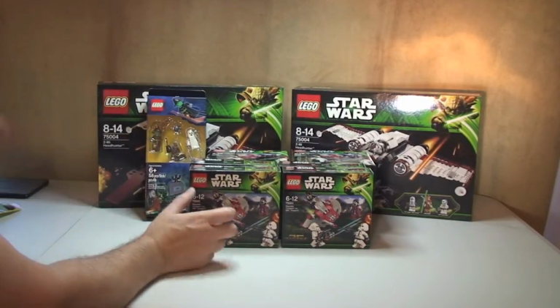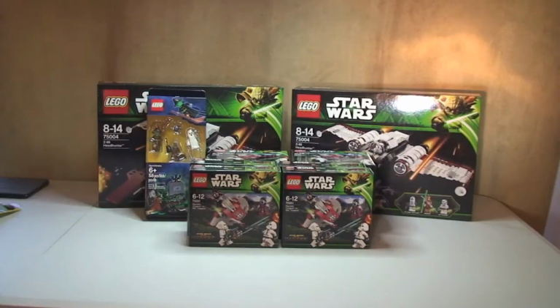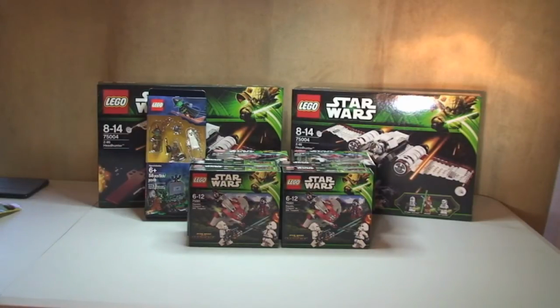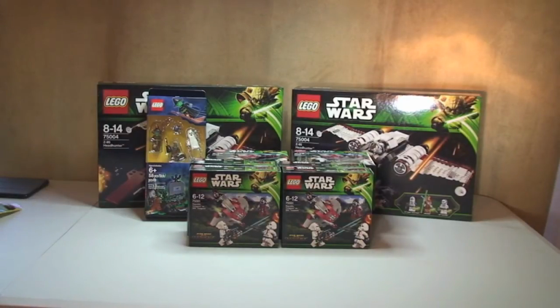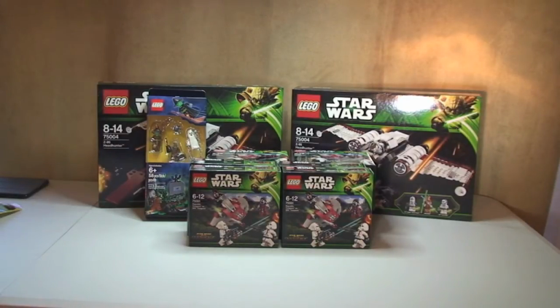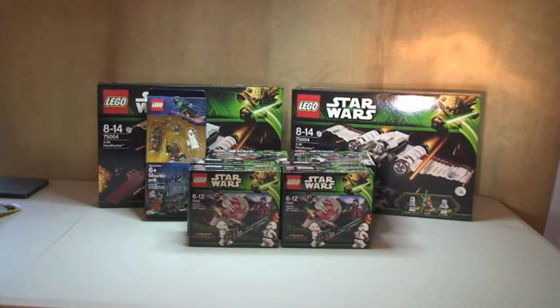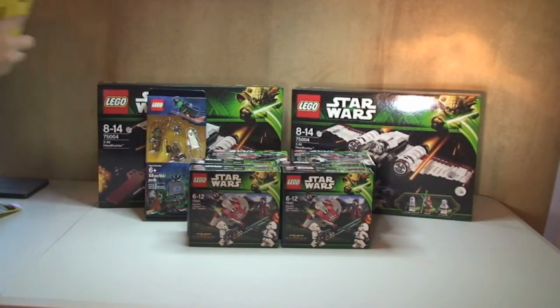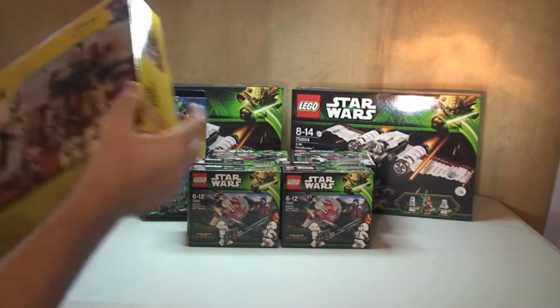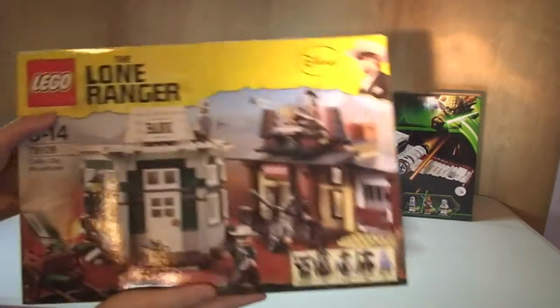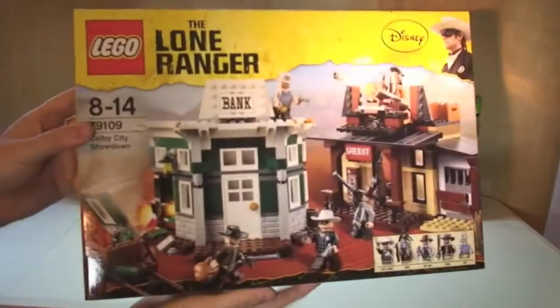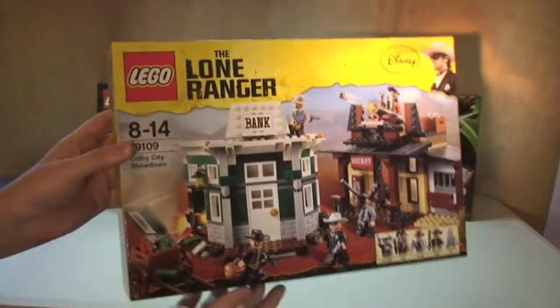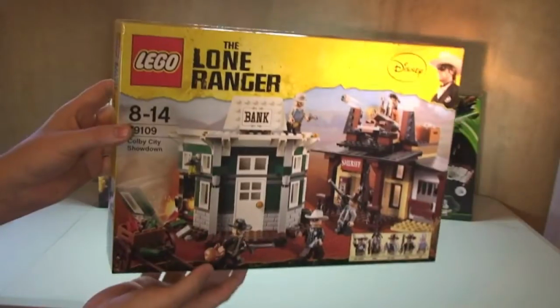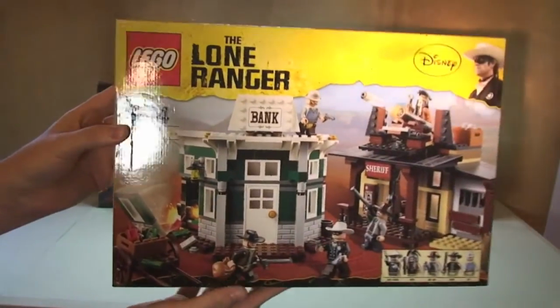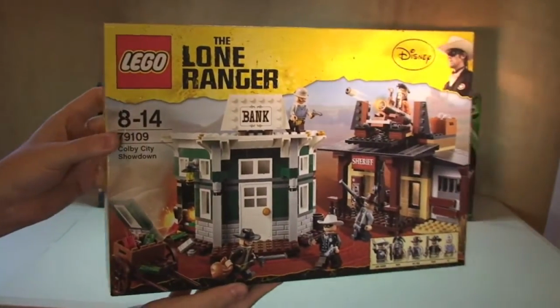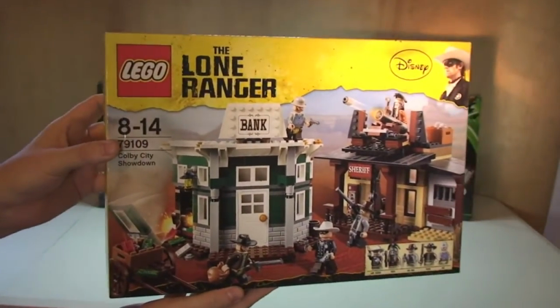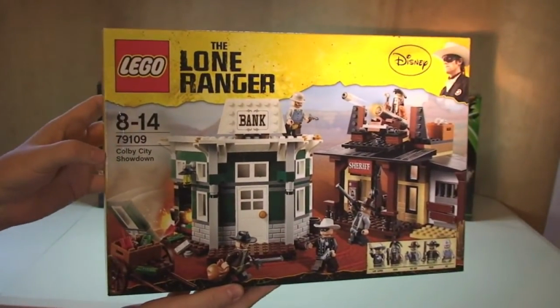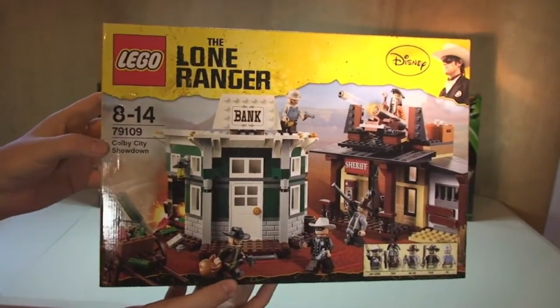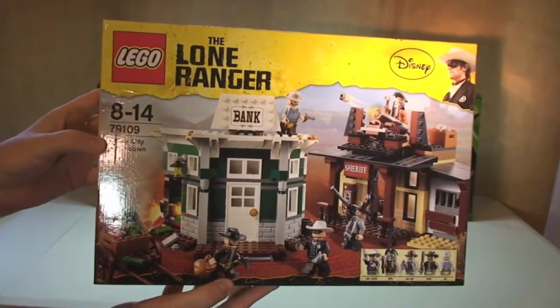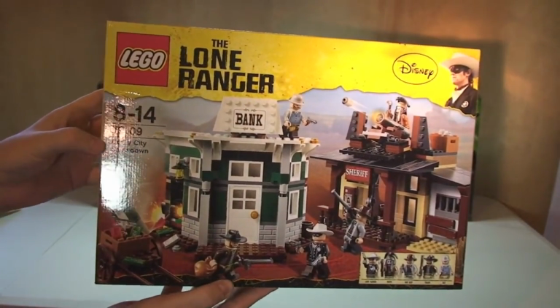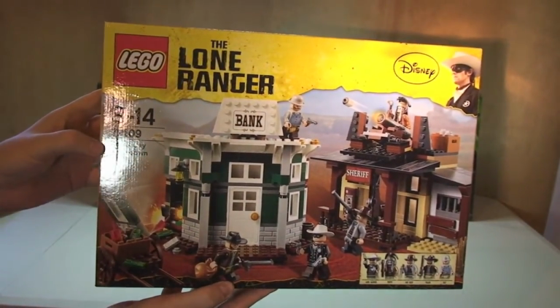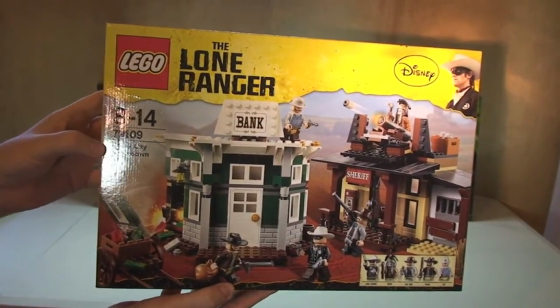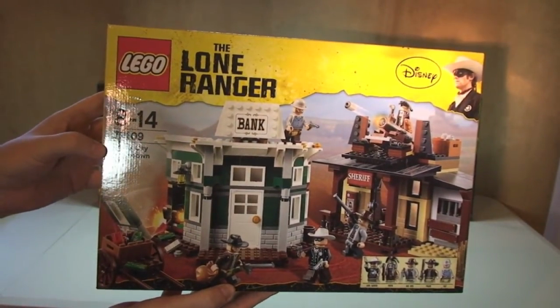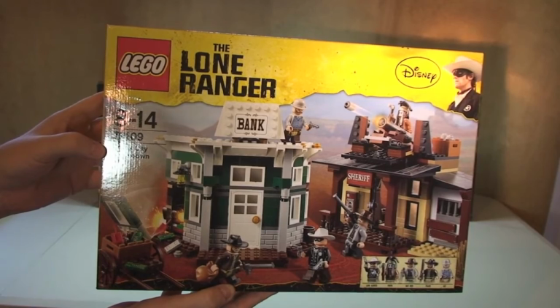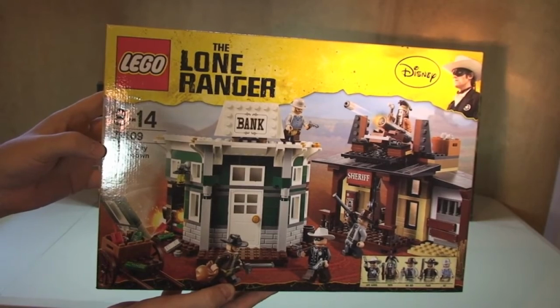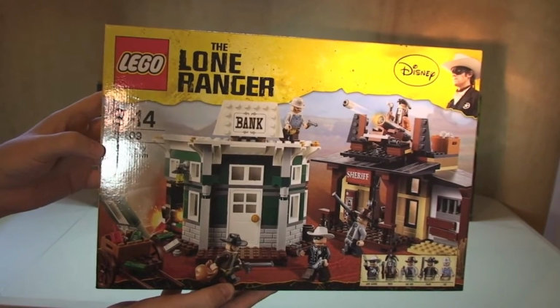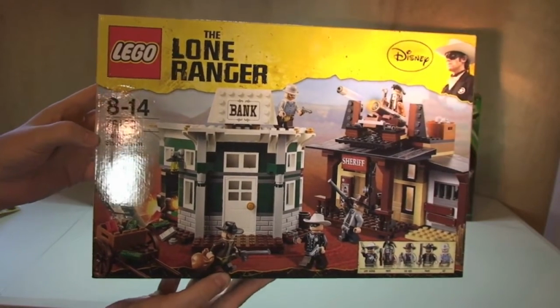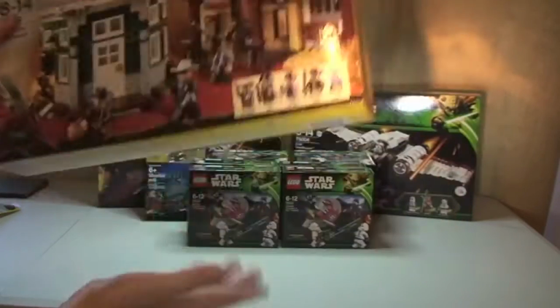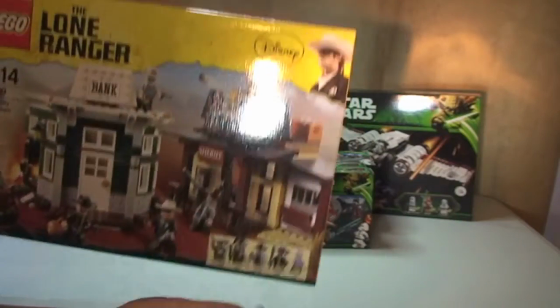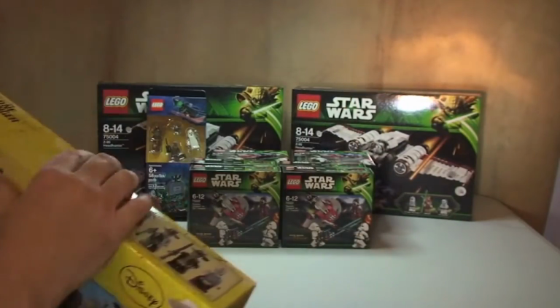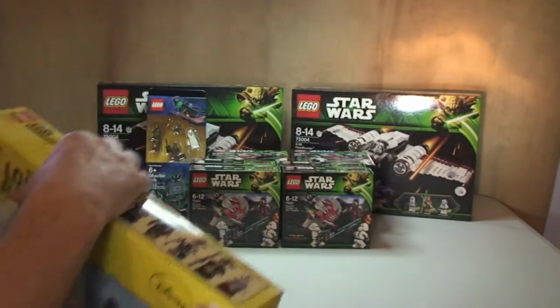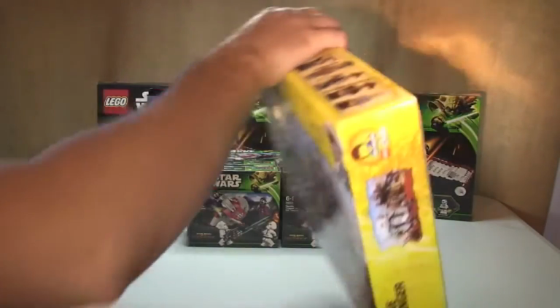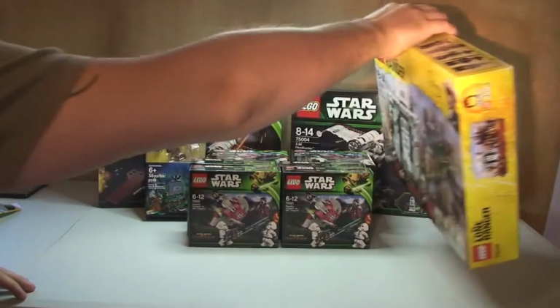Next up I've got another Lone Ranger set, because I am going to build and review these. This is Lone Ranger 79109, Colby City Showdown. Looking forward to getting that one built and reviewed.